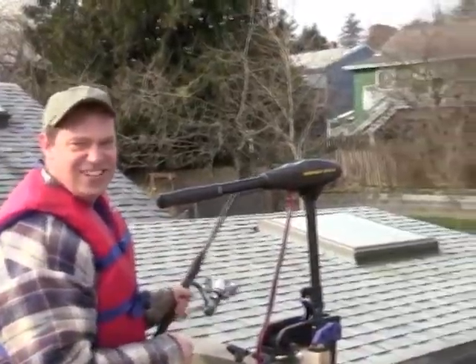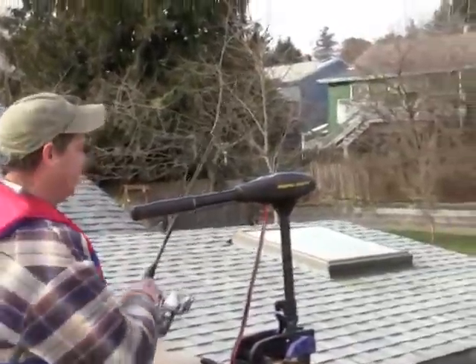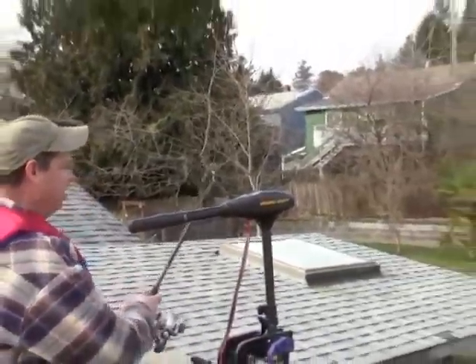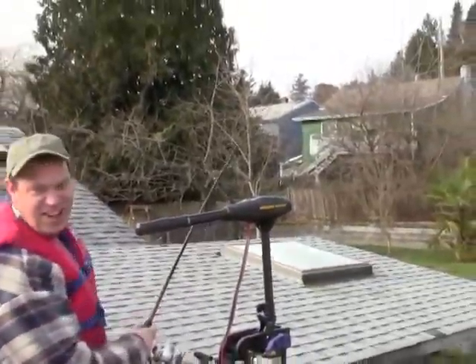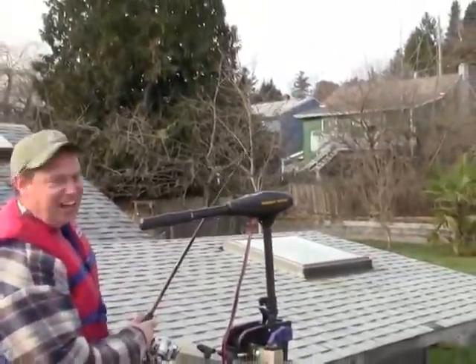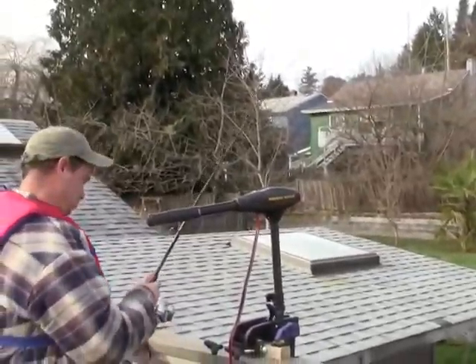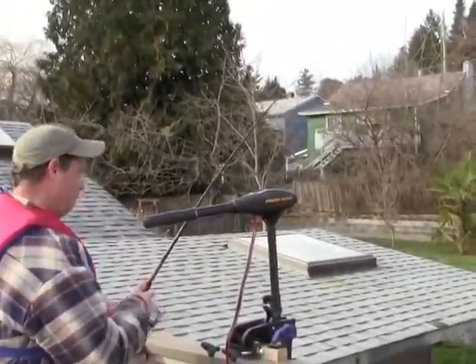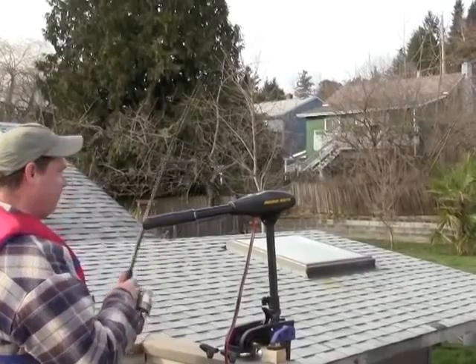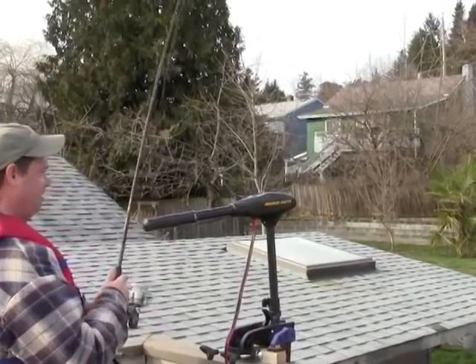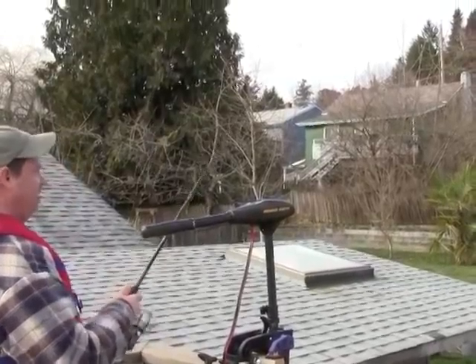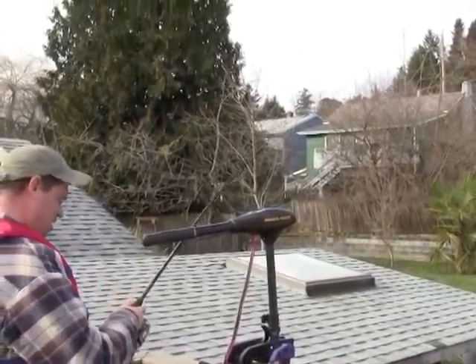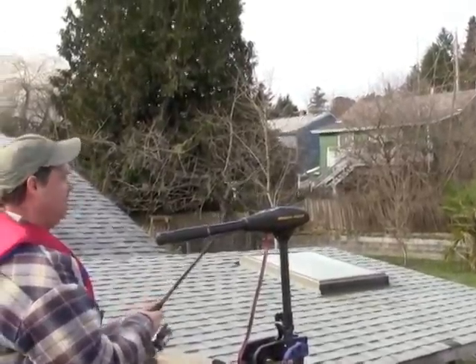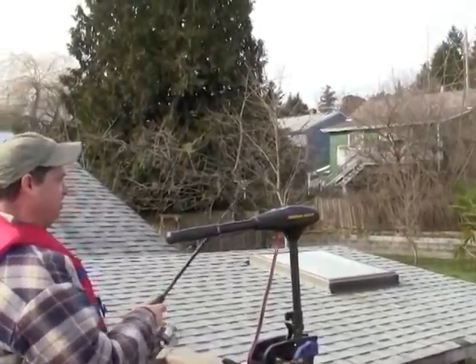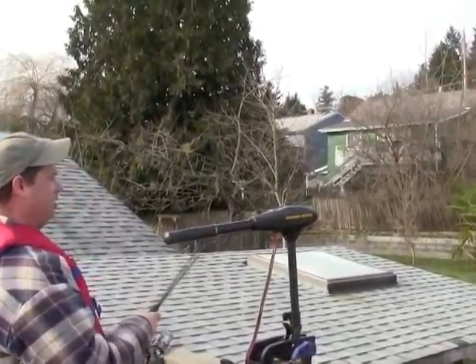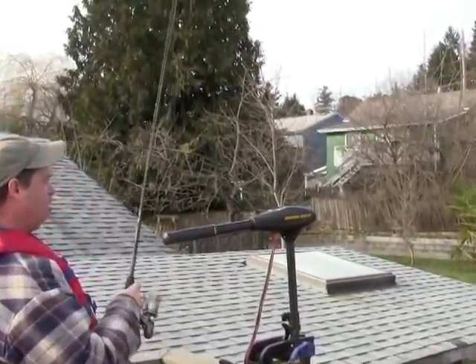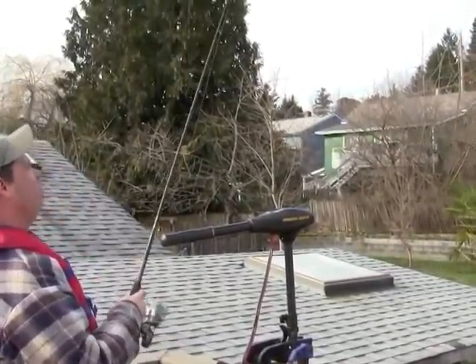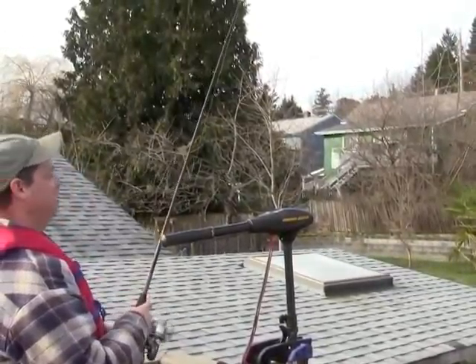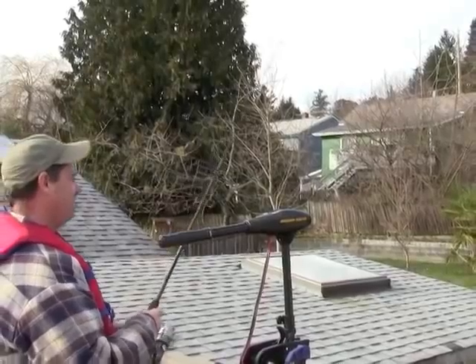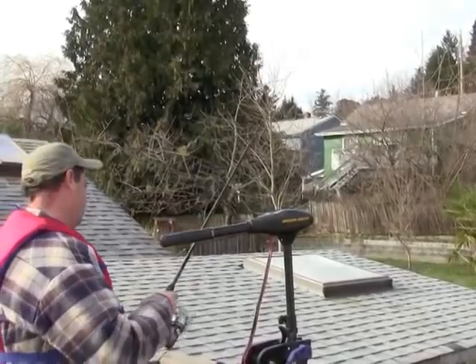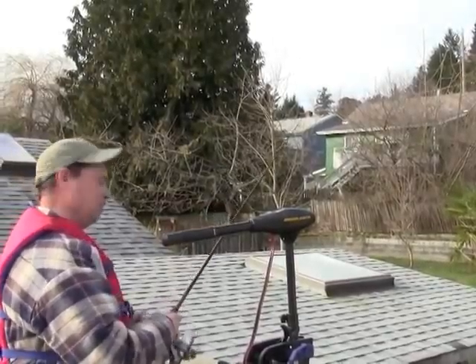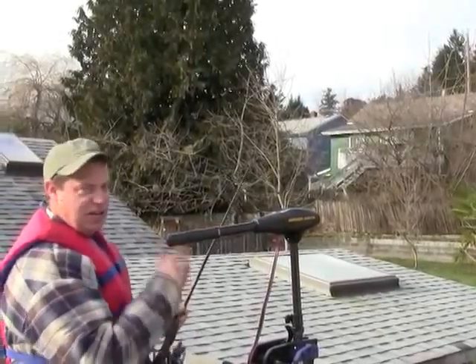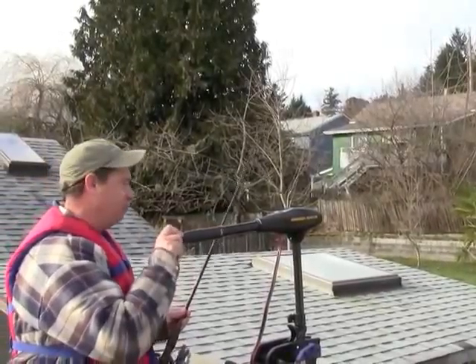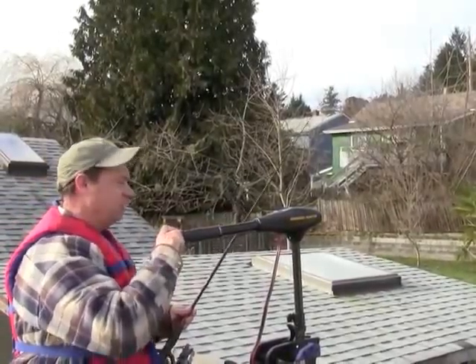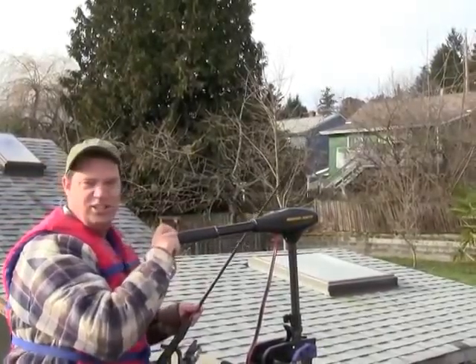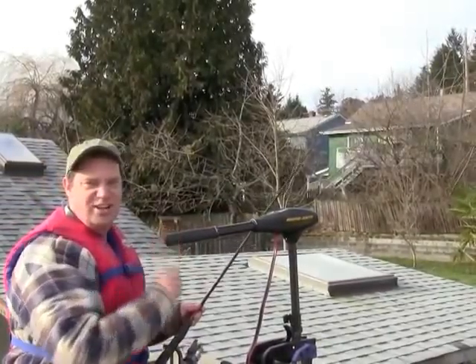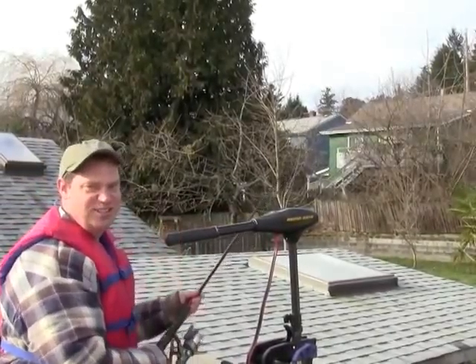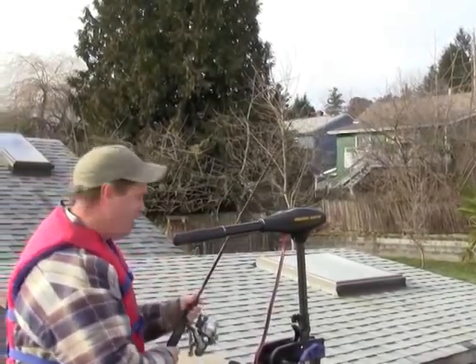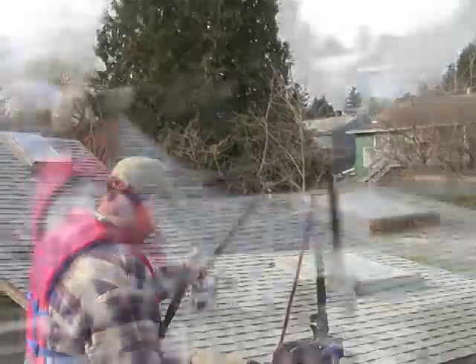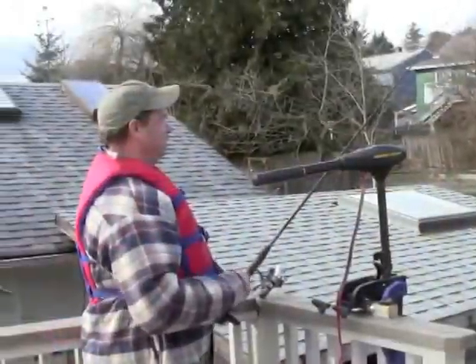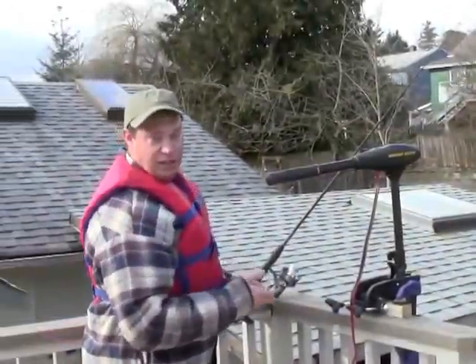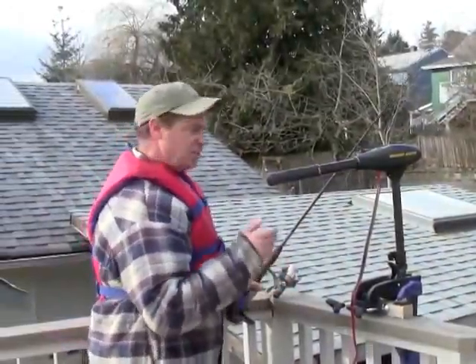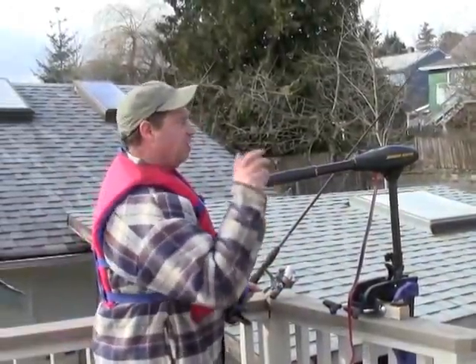Oh, I got a fish on! I hope it's a sockeye — just pull that... looking good... oh, lost that one. That's okay. I think we got something, so I'm going to shut the trolling motor off — it doesn't fall as hard that way.